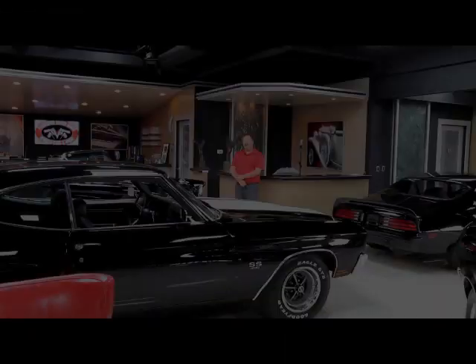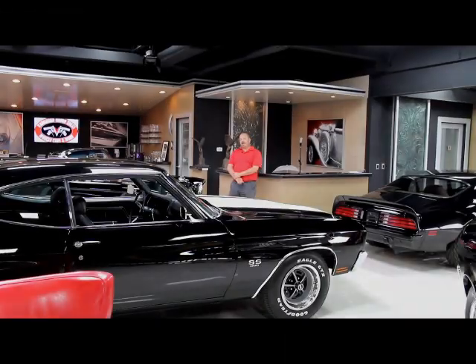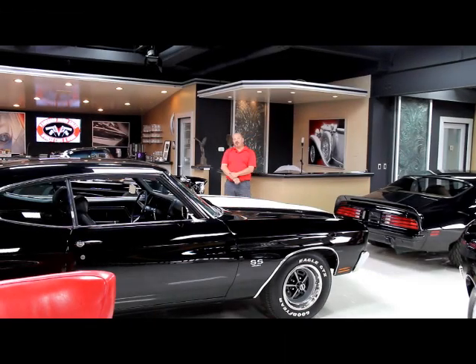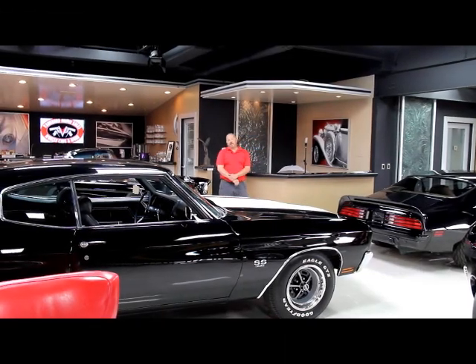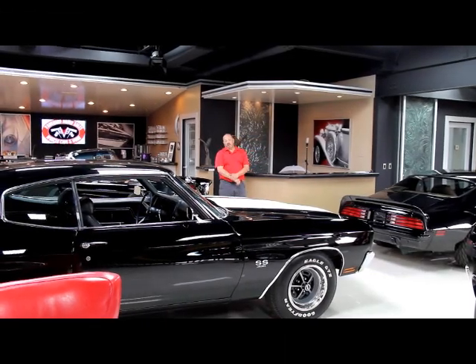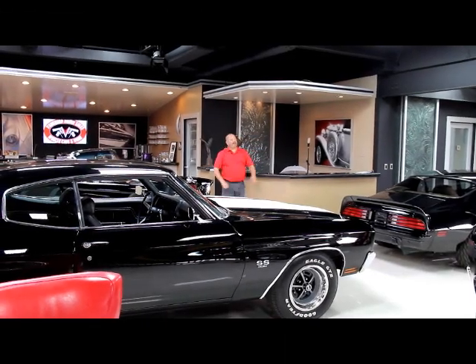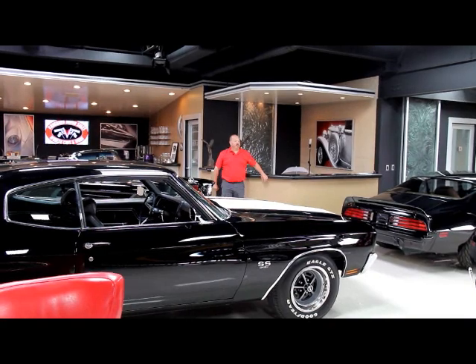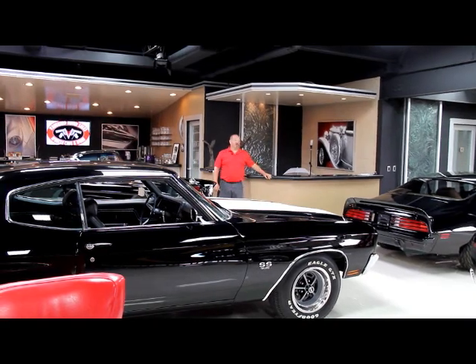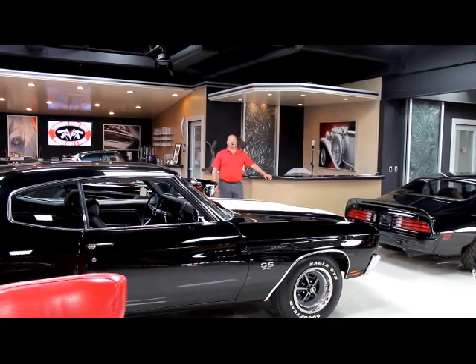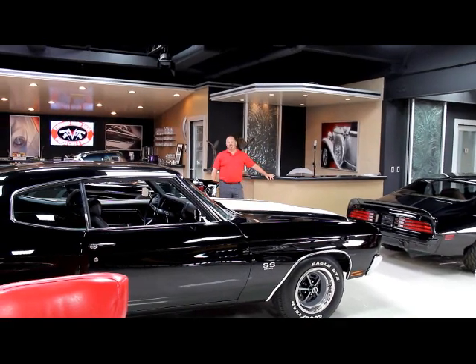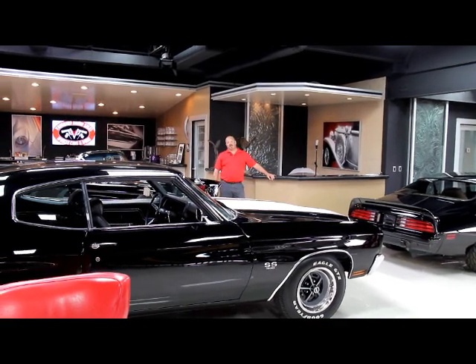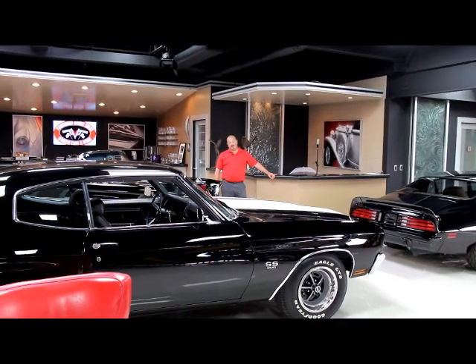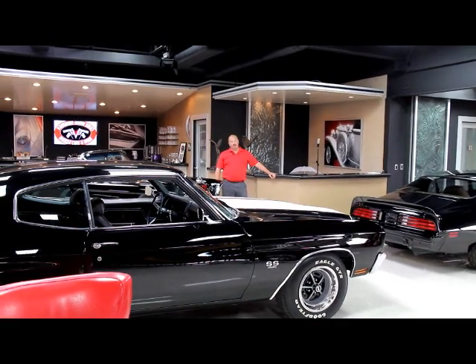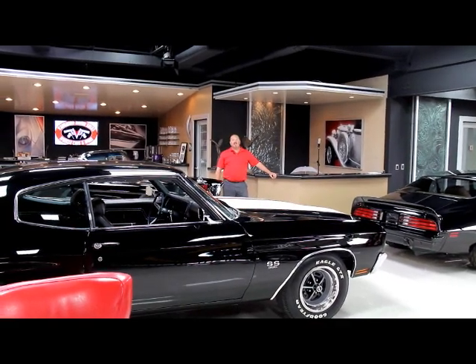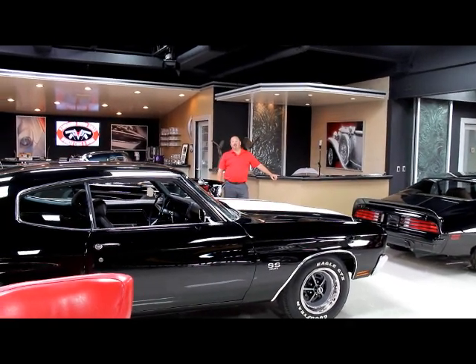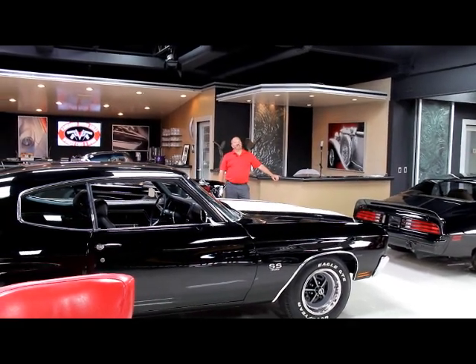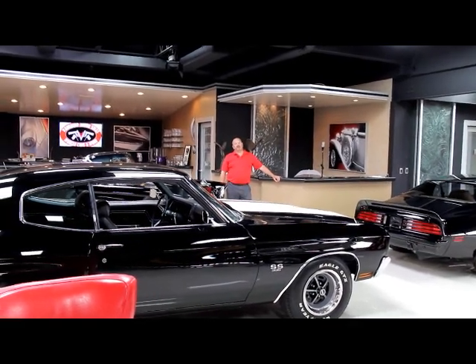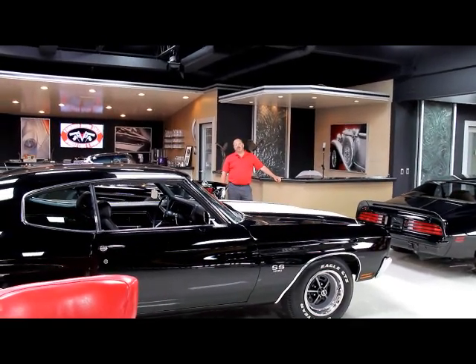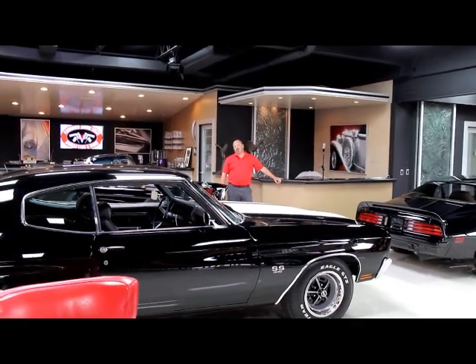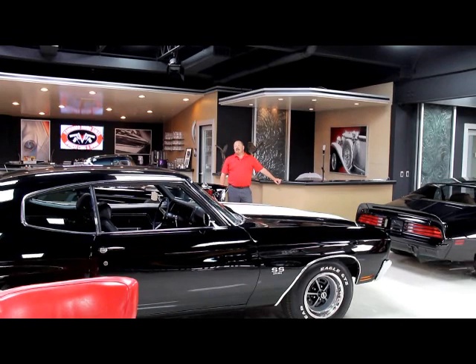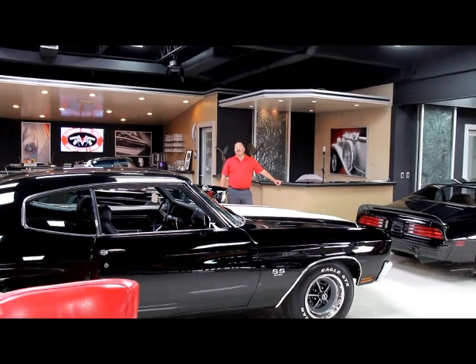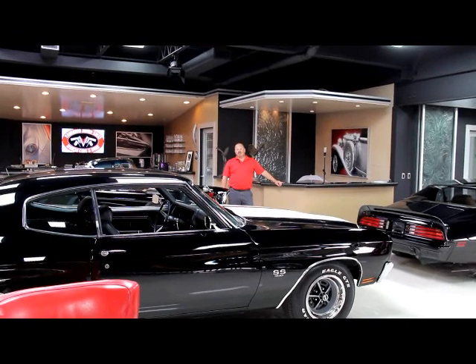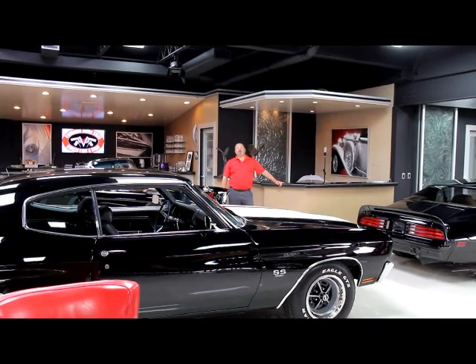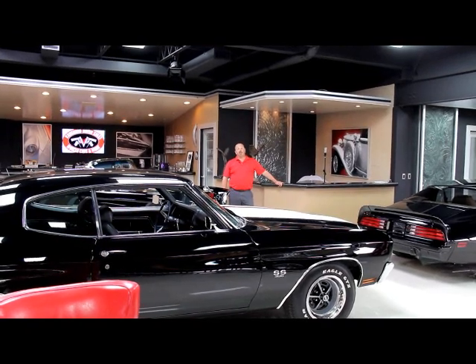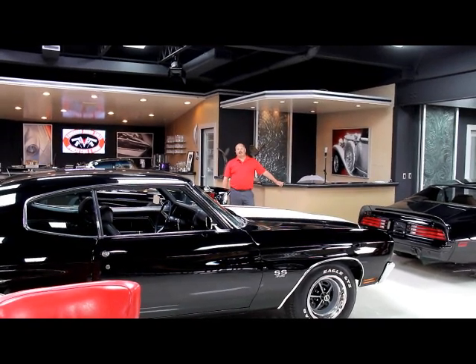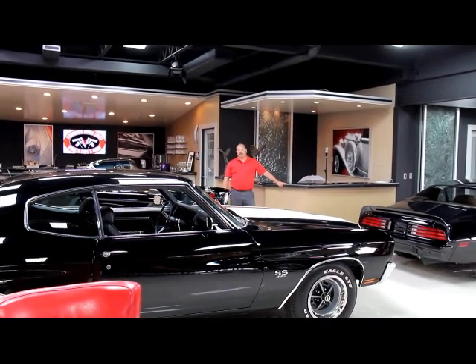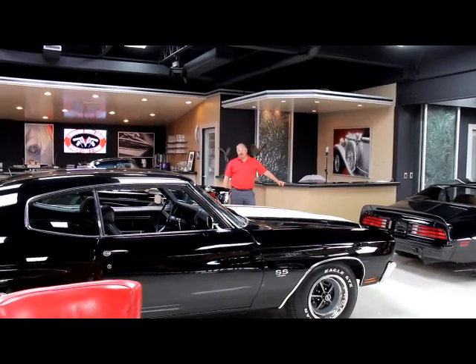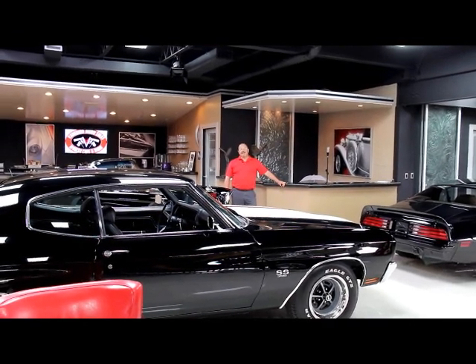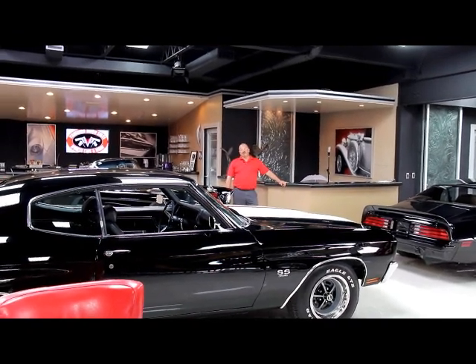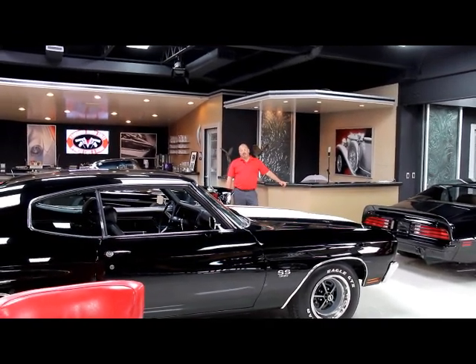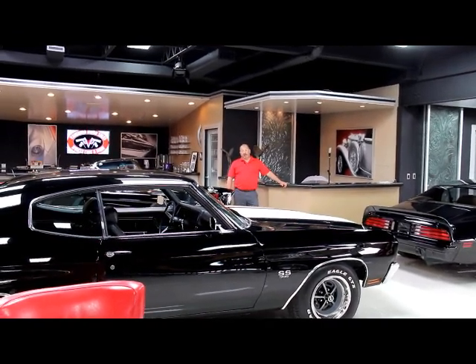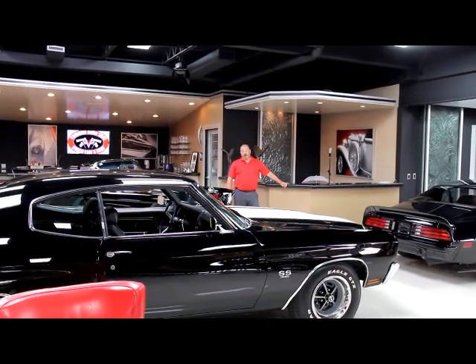Hi, it's Greg from Vanguard Motor Sales. Today I'm going to be showing you a gorgeous 1960 T-Bird. This thing's only had two owners and they tell us only 29,000 miles, and it is a beautiful restoration.